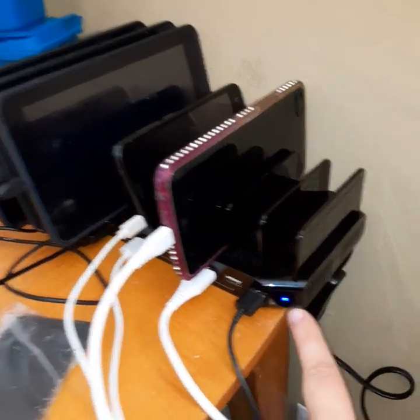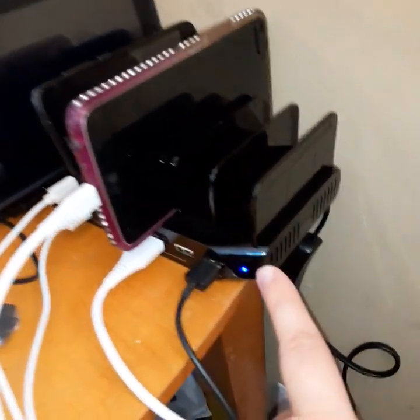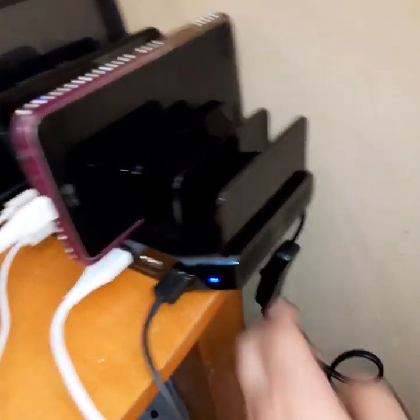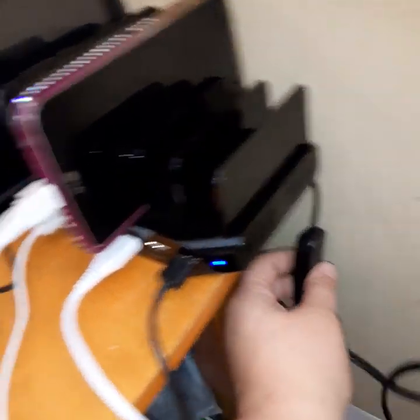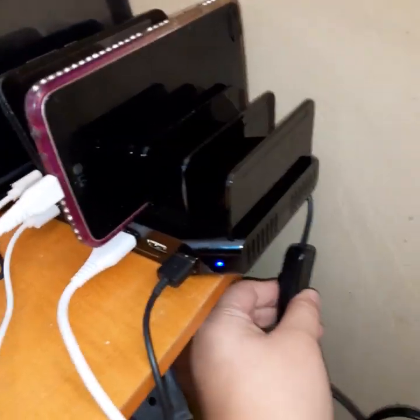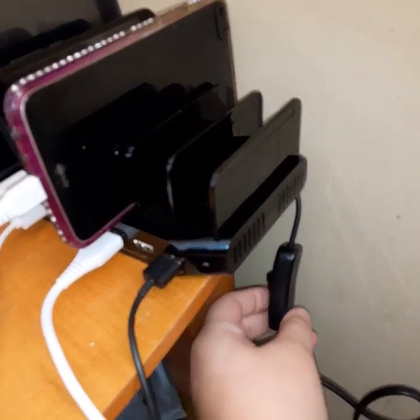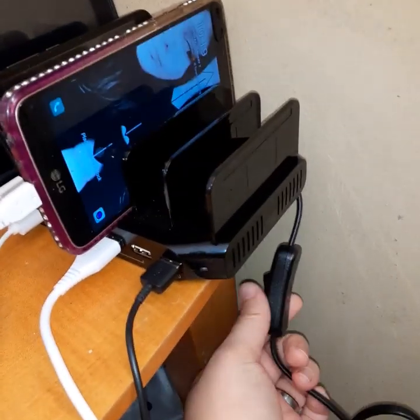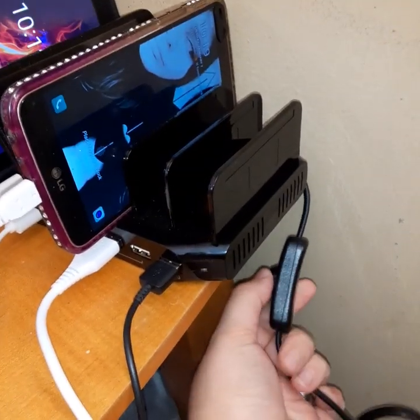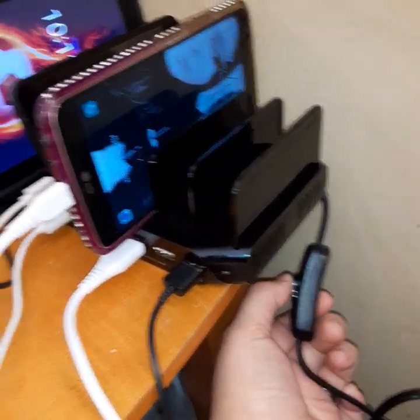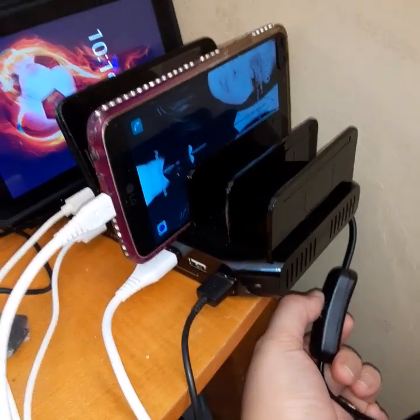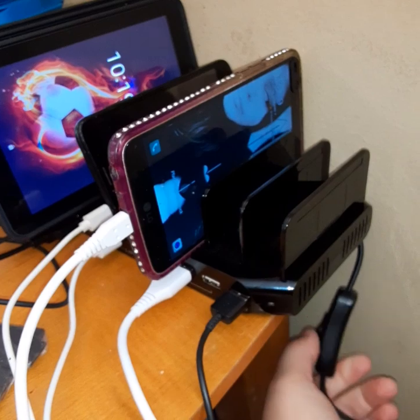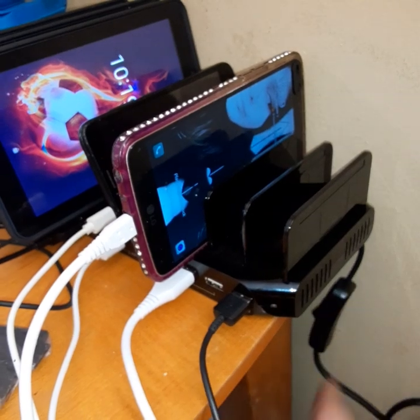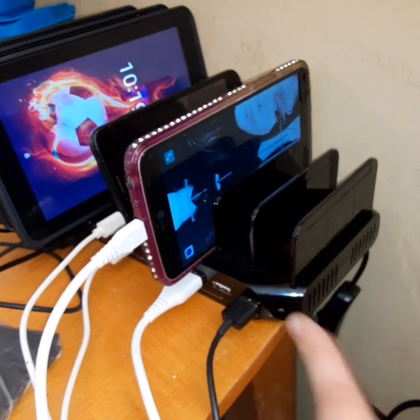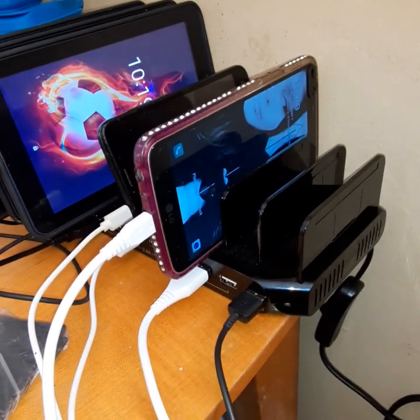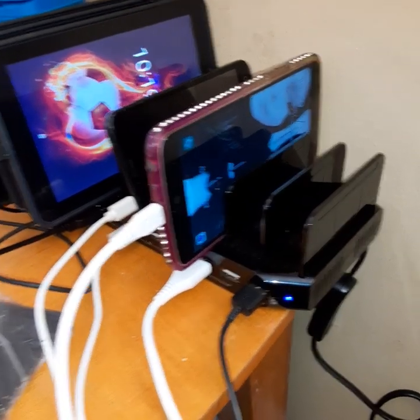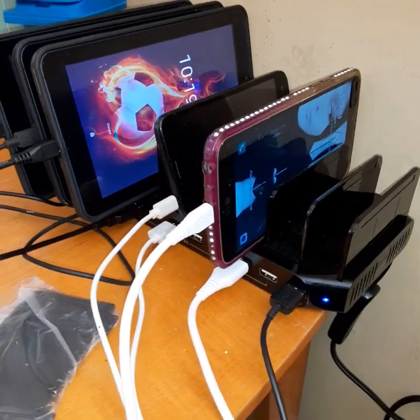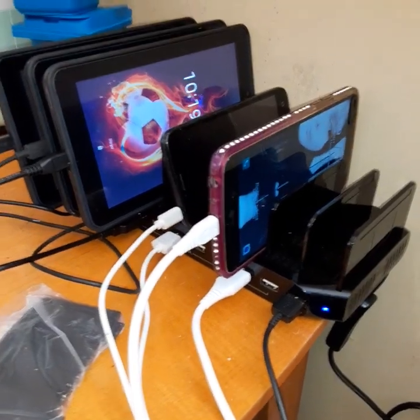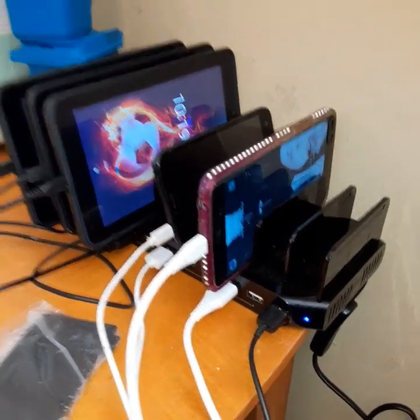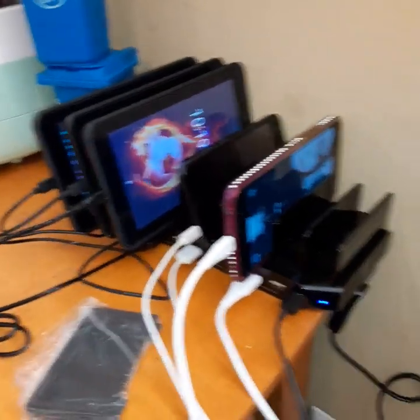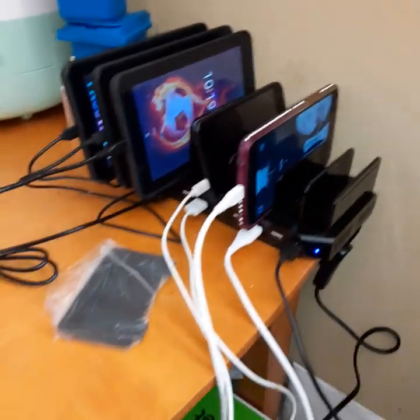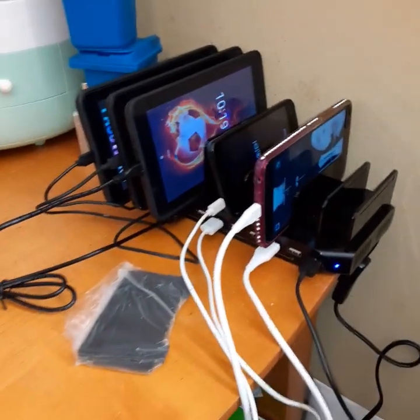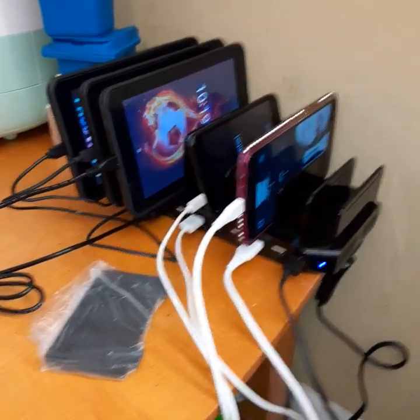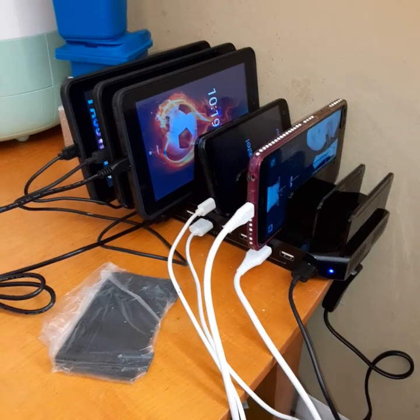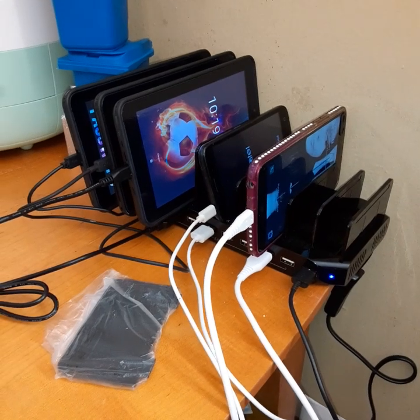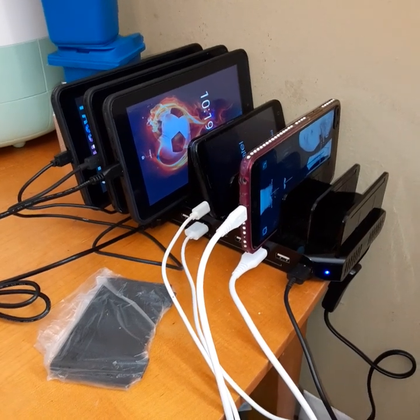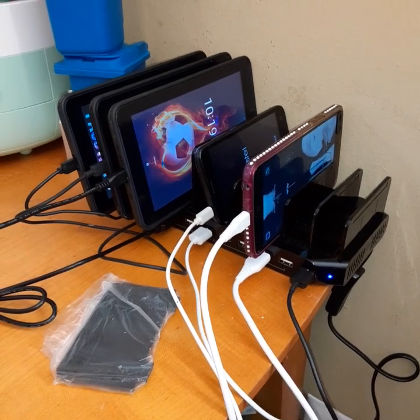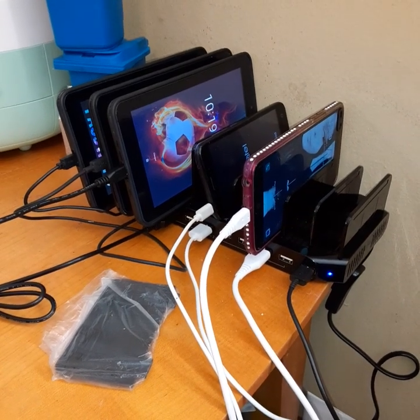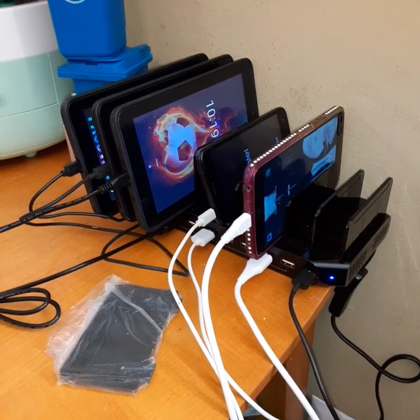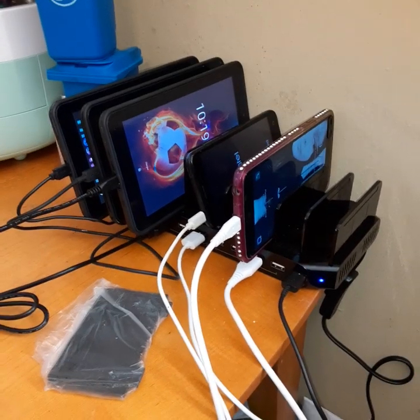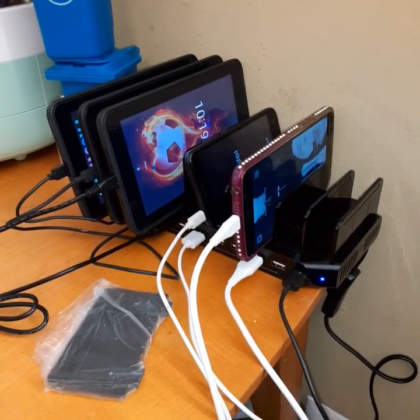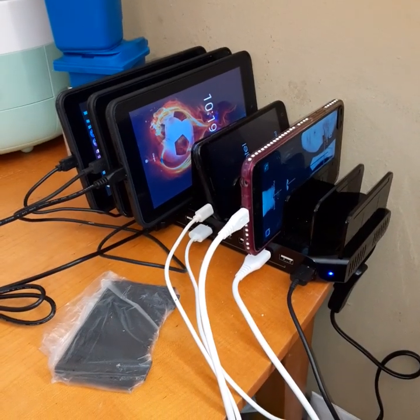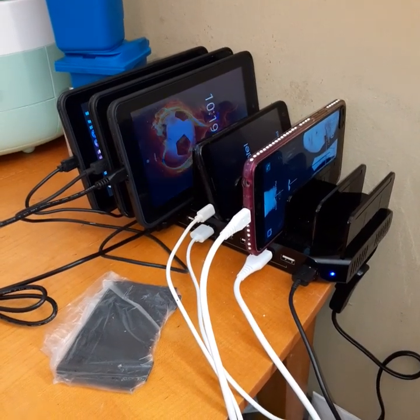See this light right here — when I turn it off it goes off, so you know when it's on and off when it's plugged in. I really like this and I like having all my devices in one place and charging them all together.